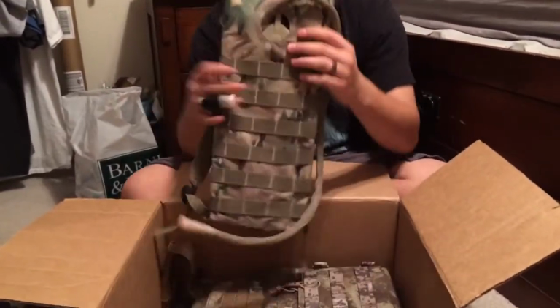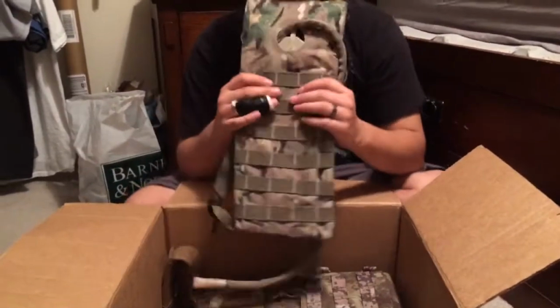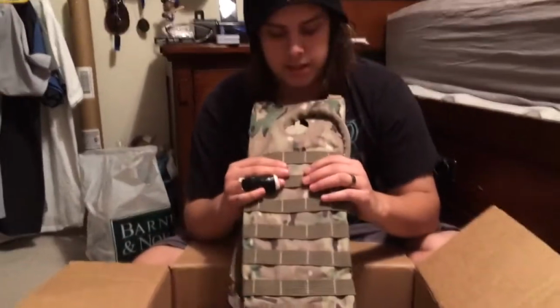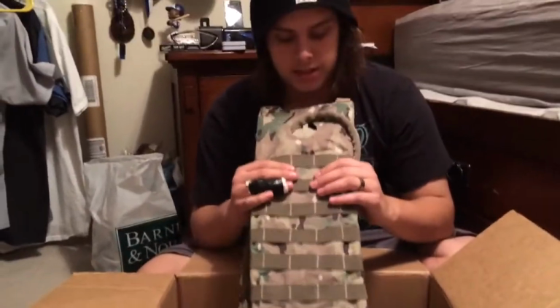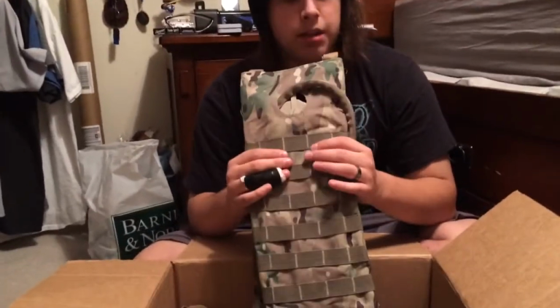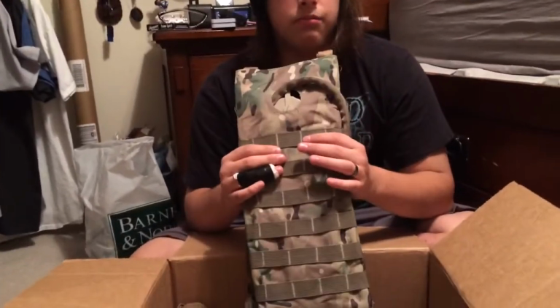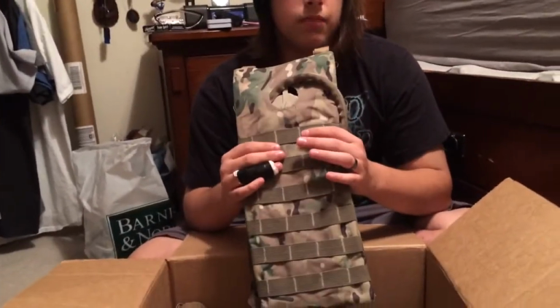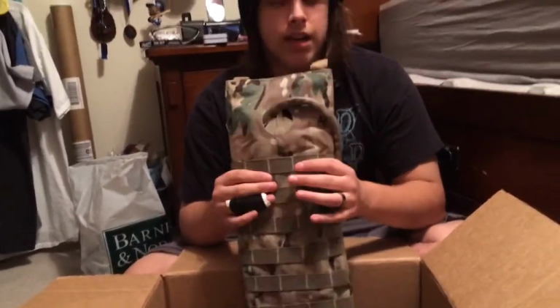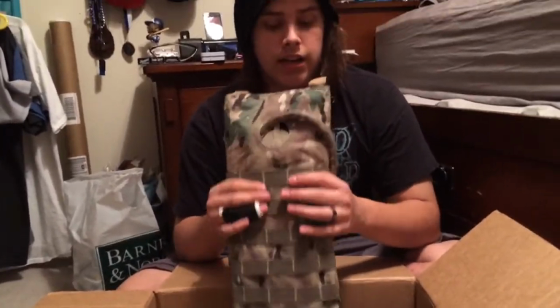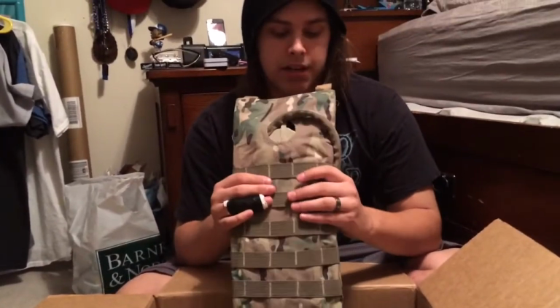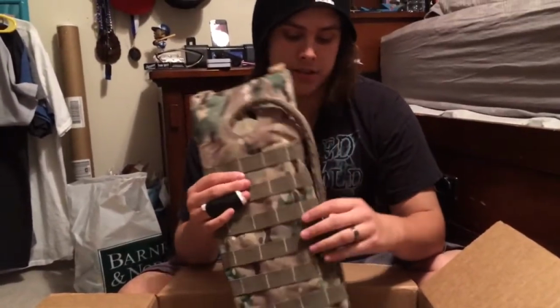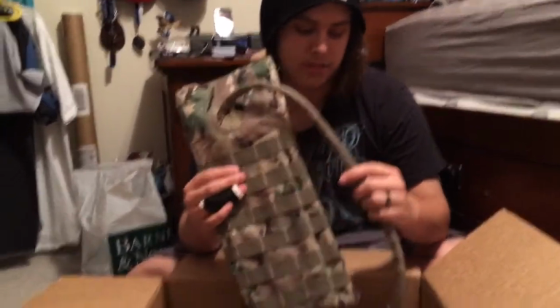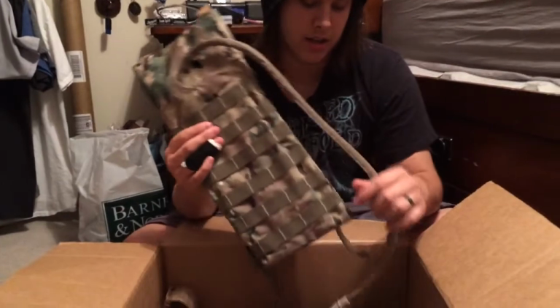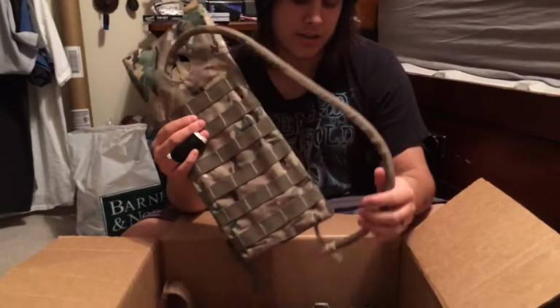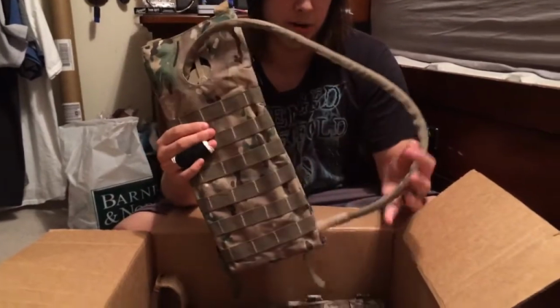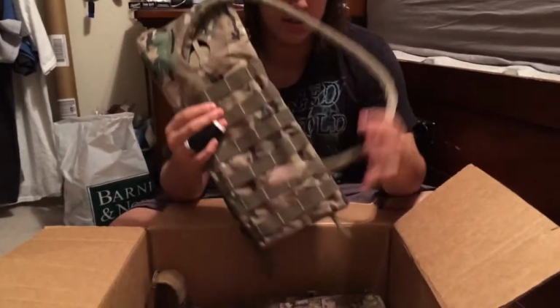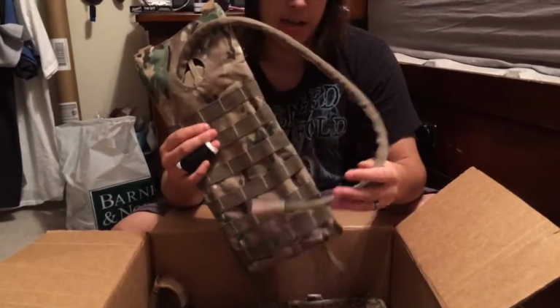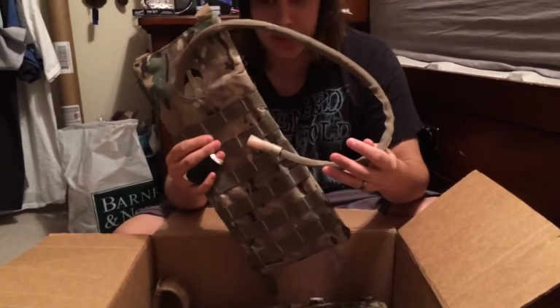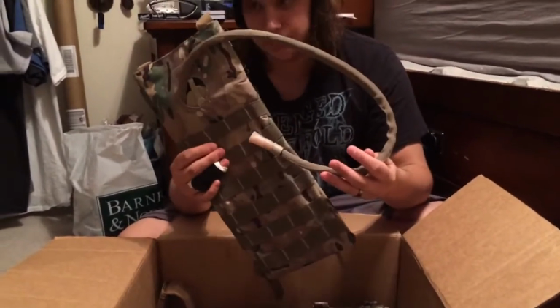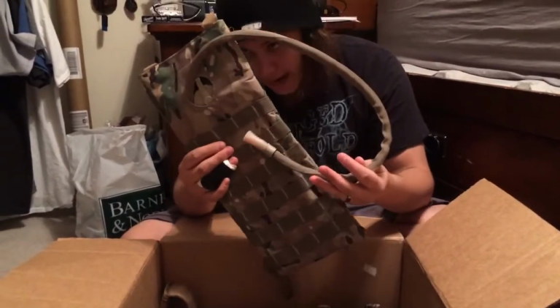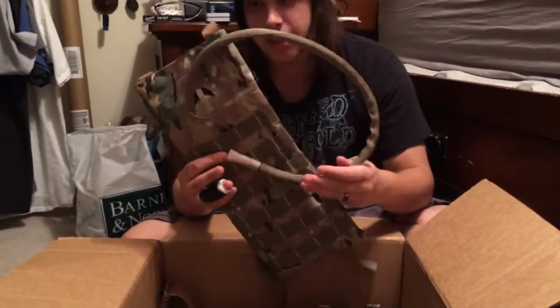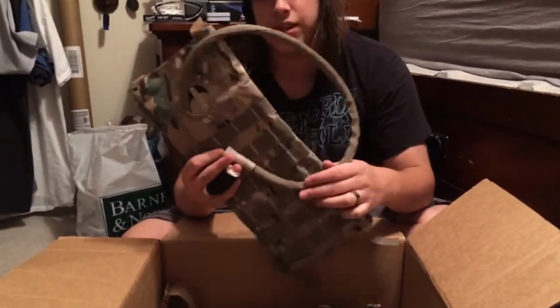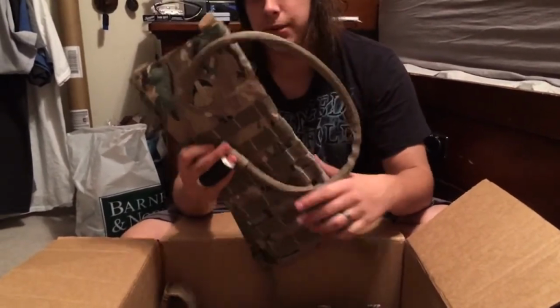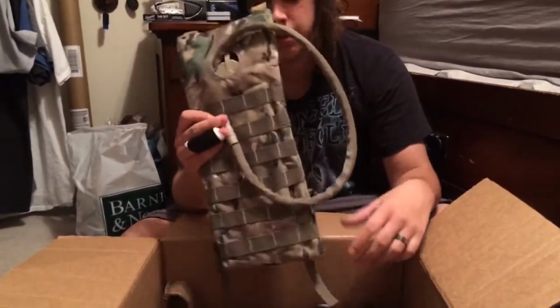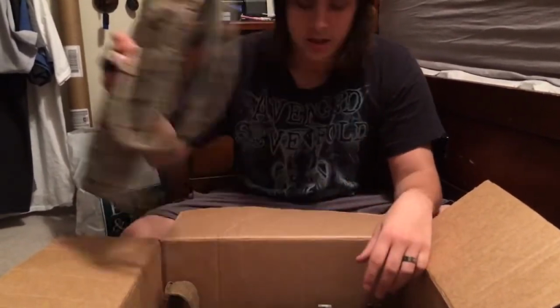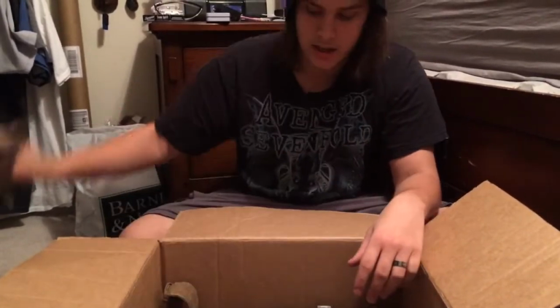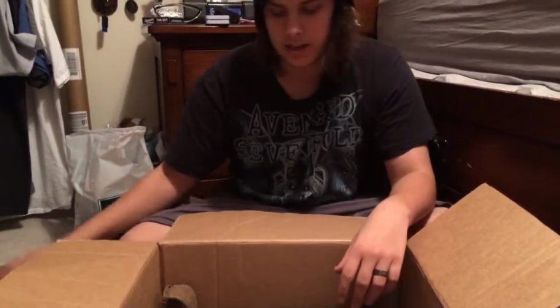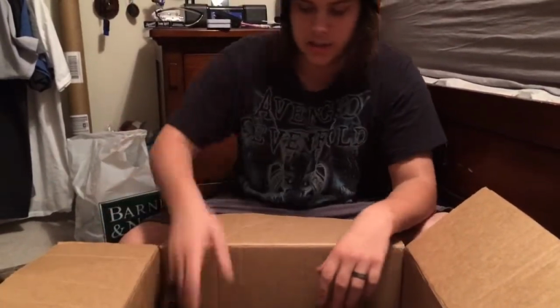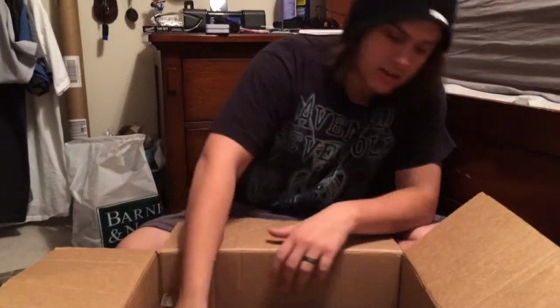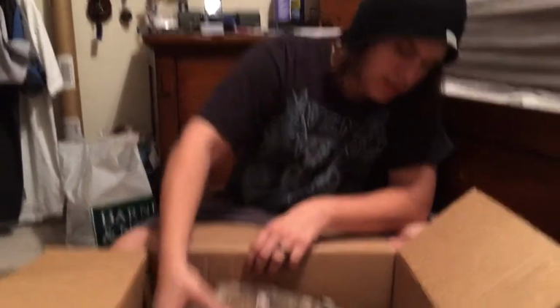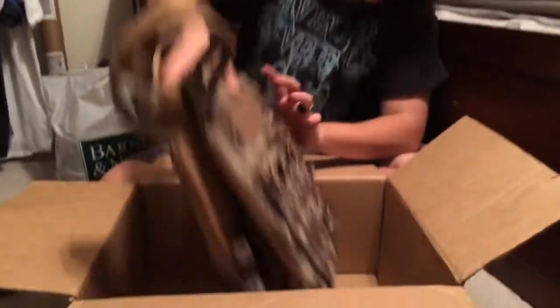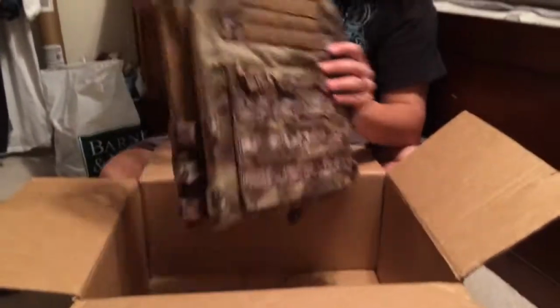This is the same as what I got — a Matrix hydration pack. Stay hydrated, everybody.